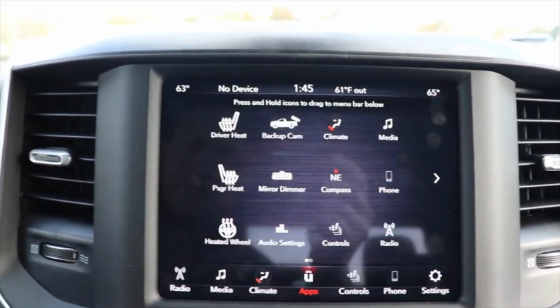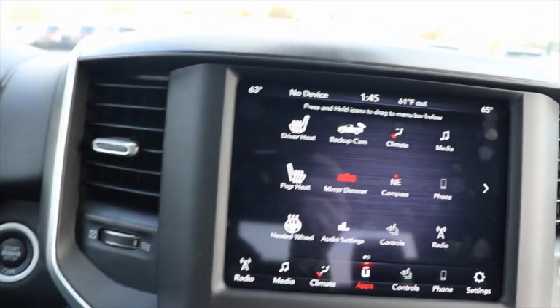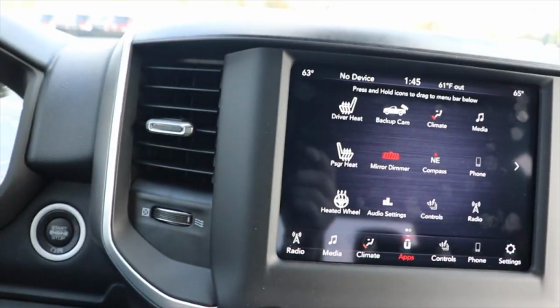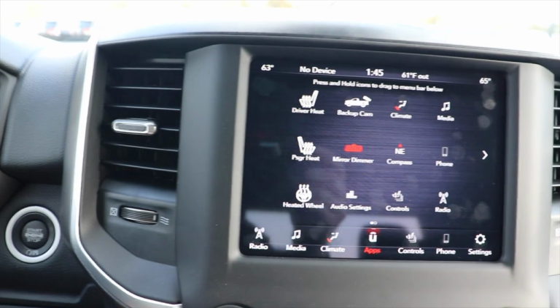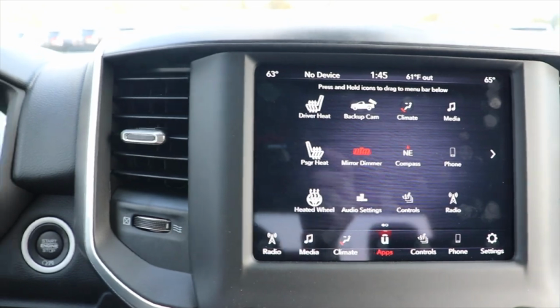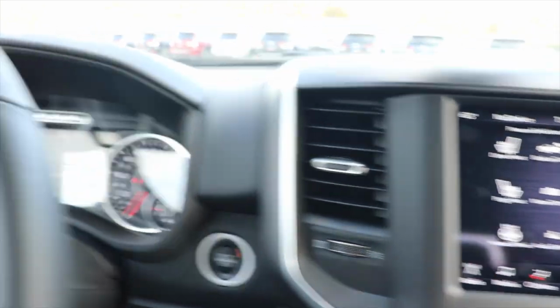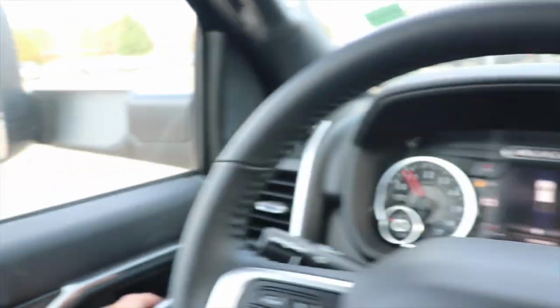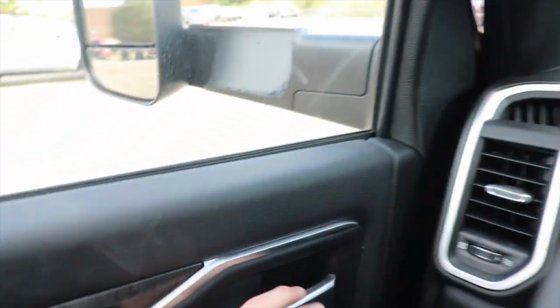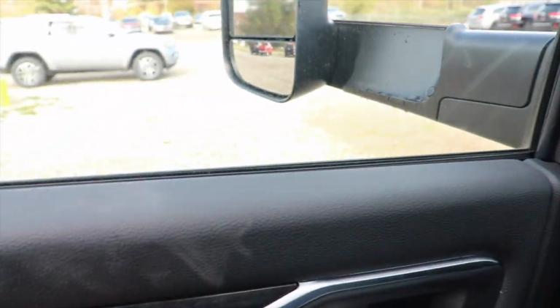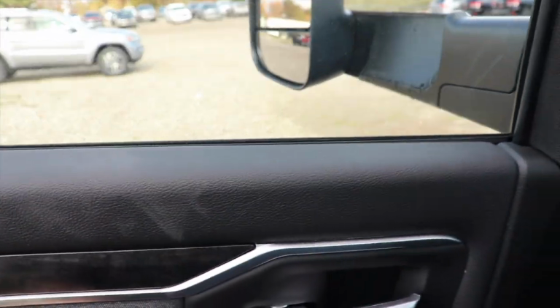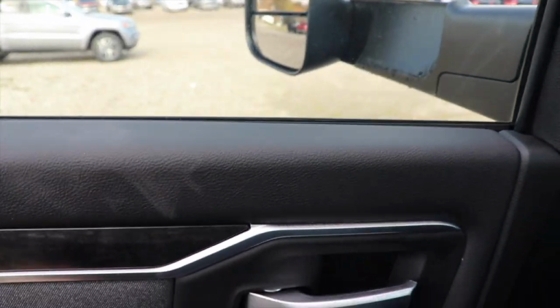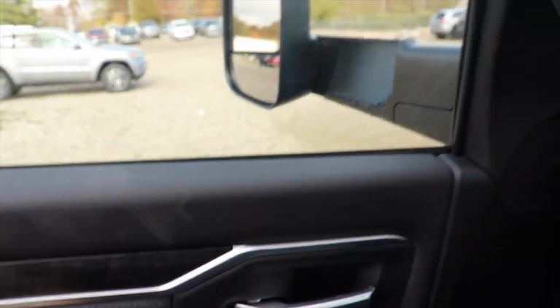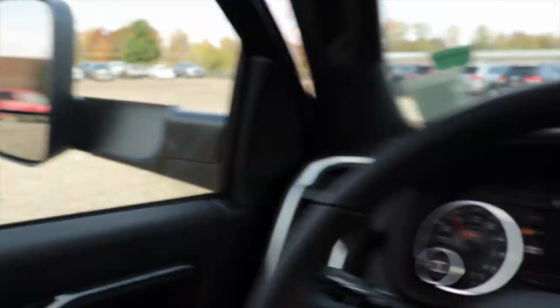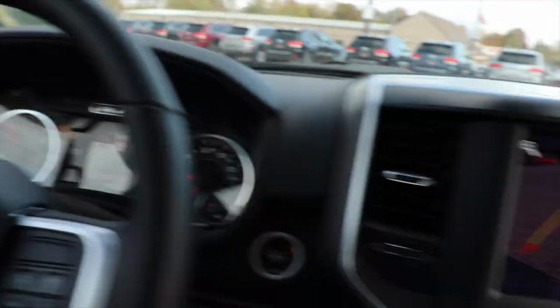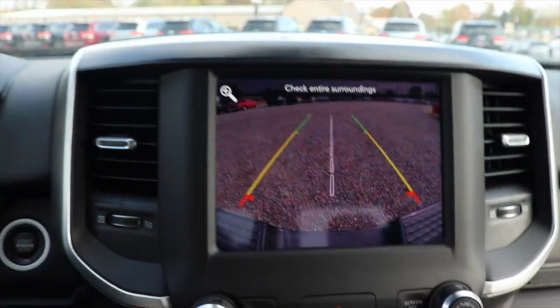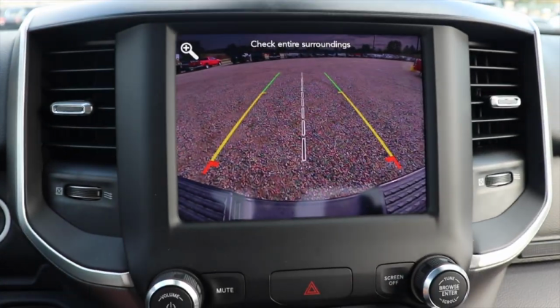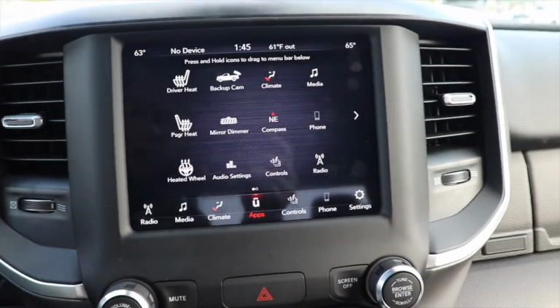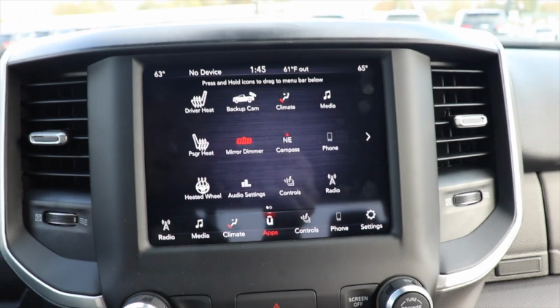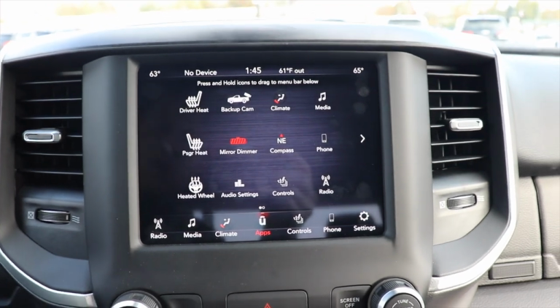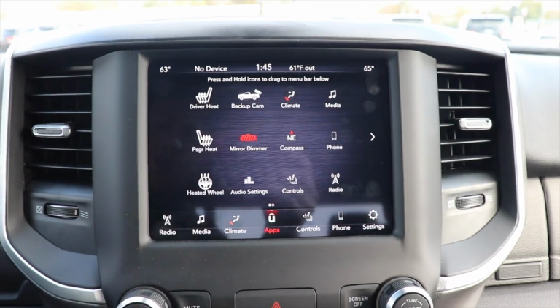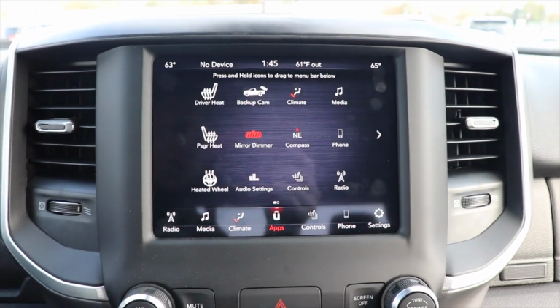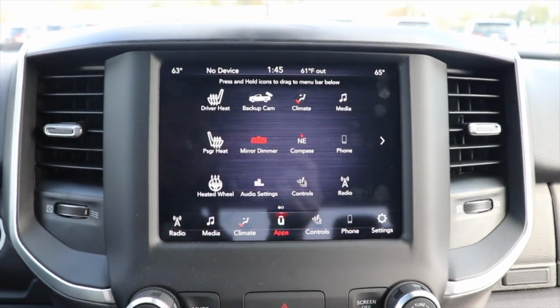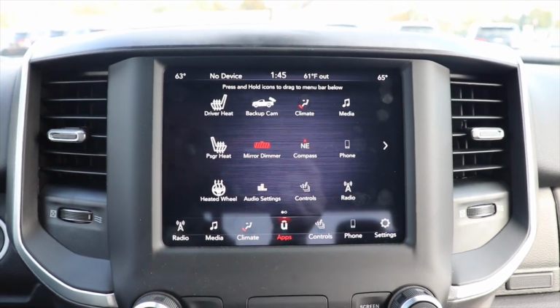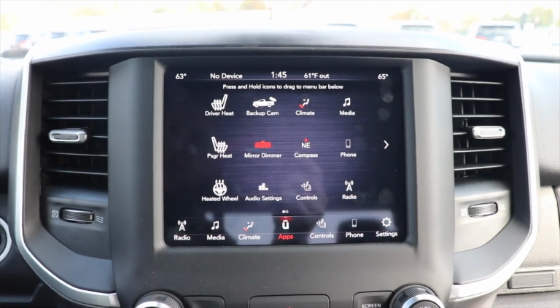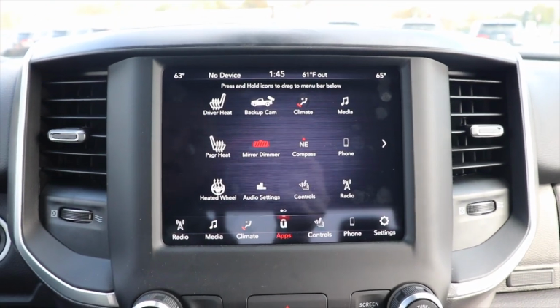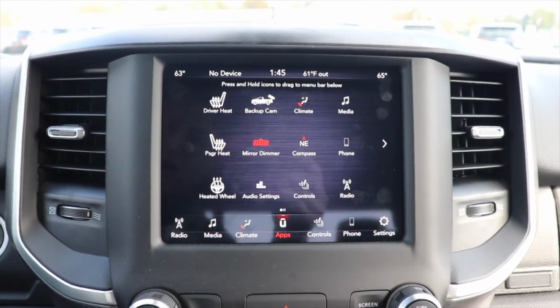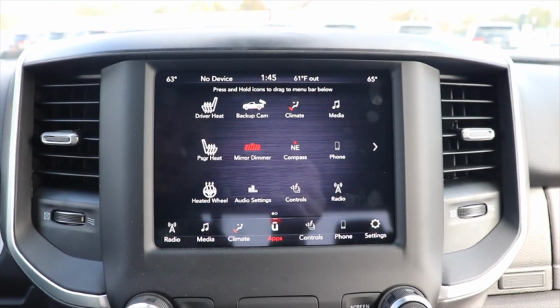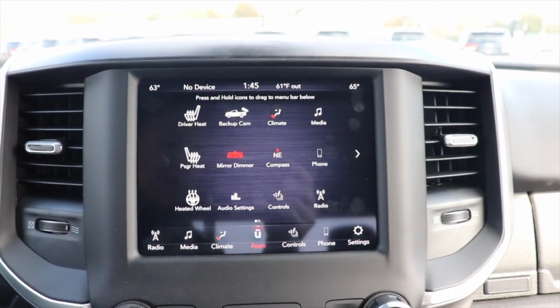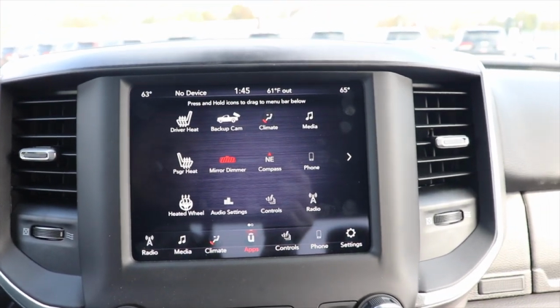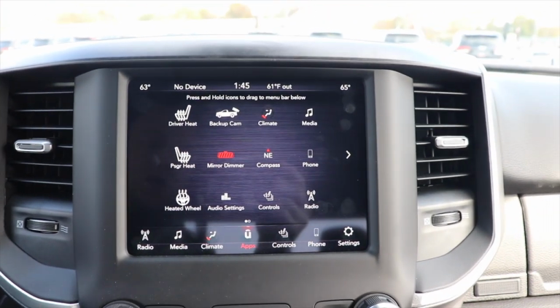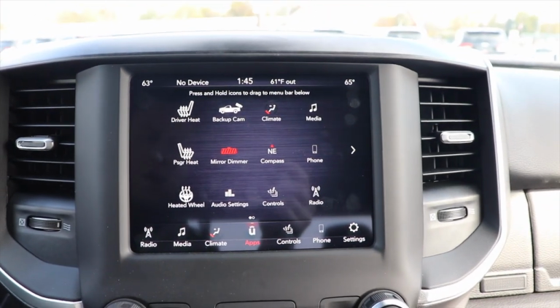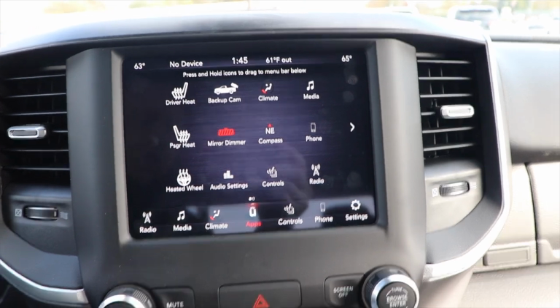Let me put it in reverse again. This particular one does have the backup alarm, which is the first time I've actually heard that in all of the trucks I've tested. Pretty cool.